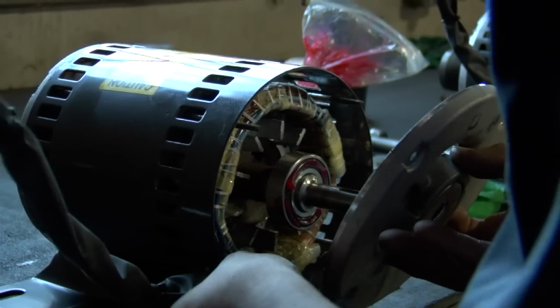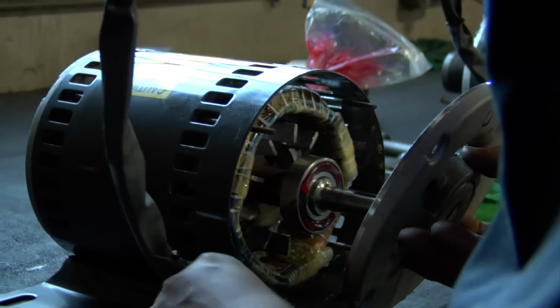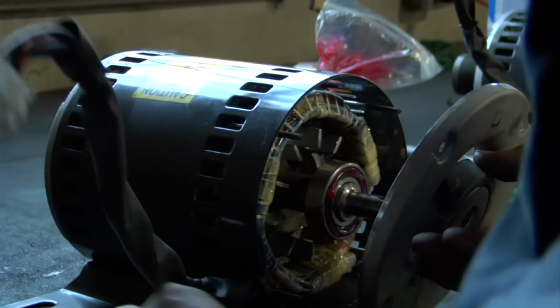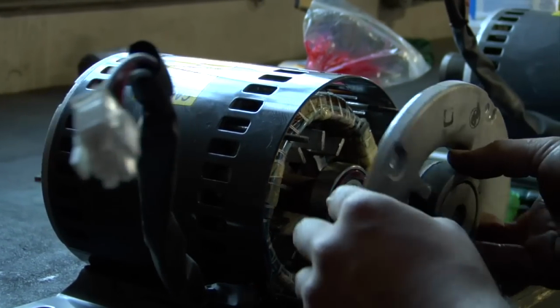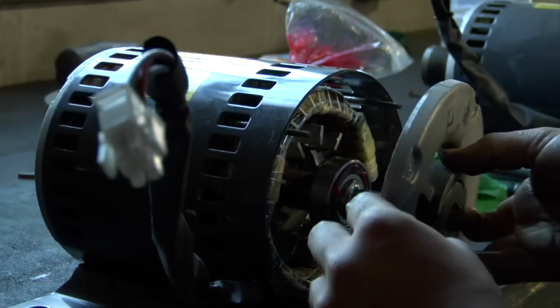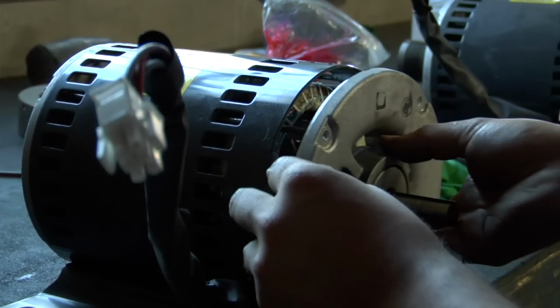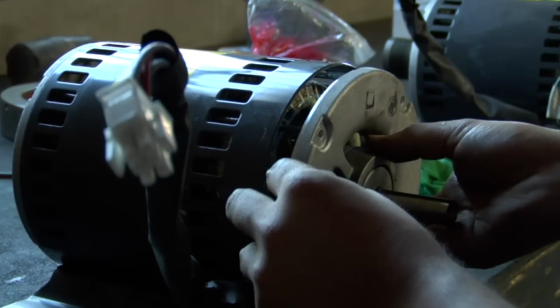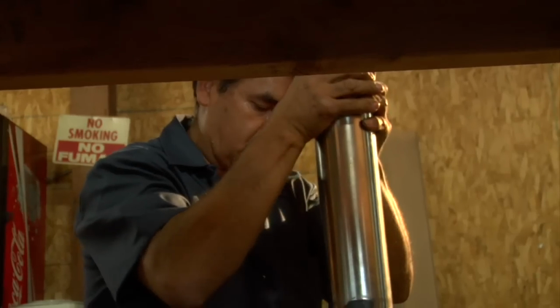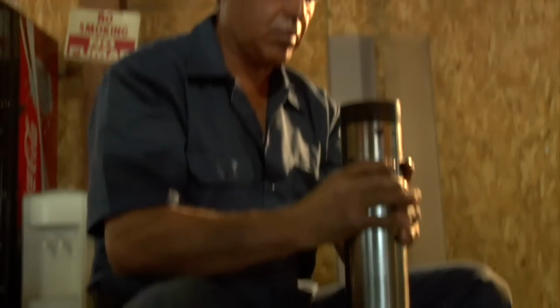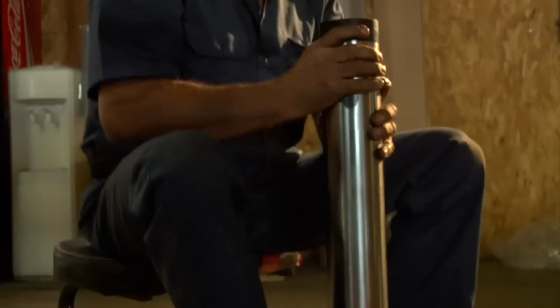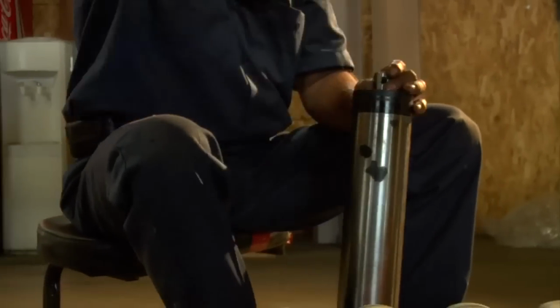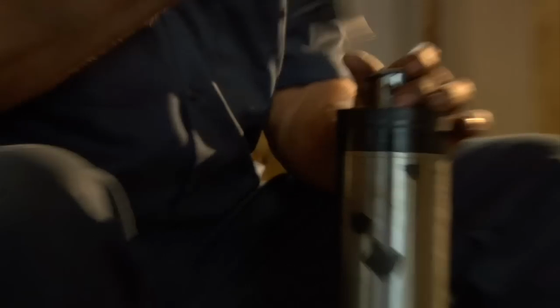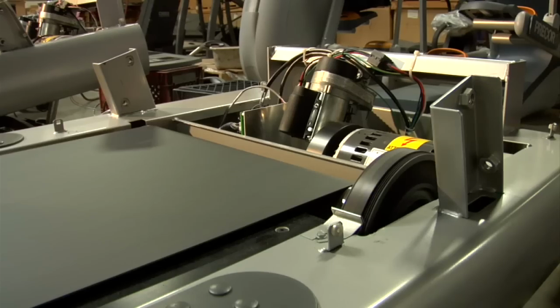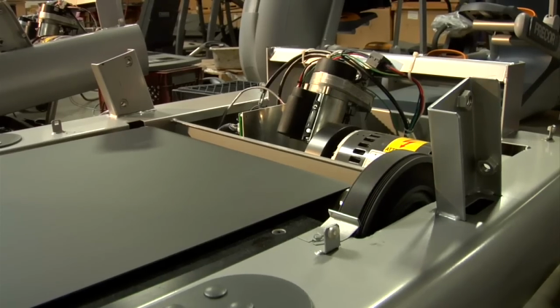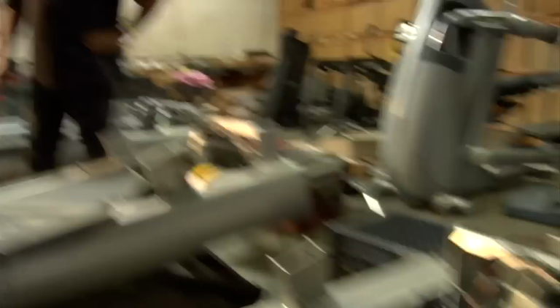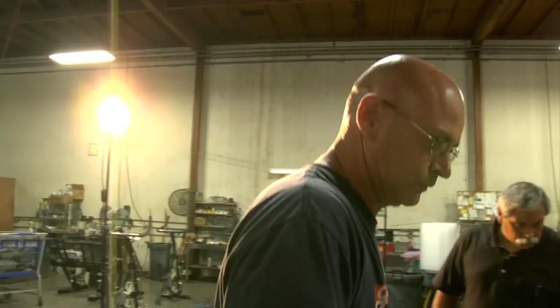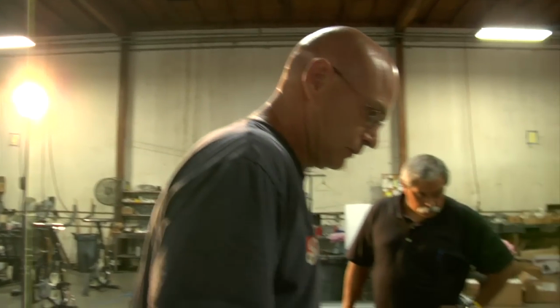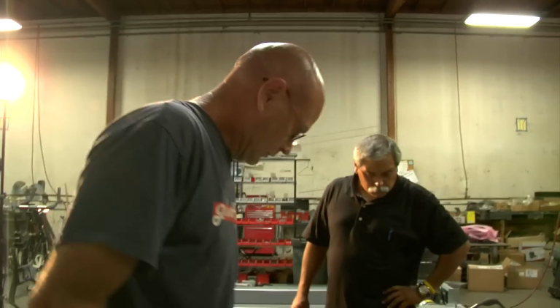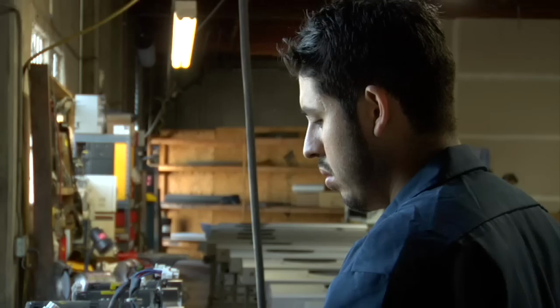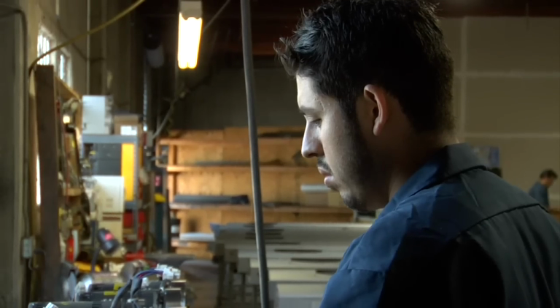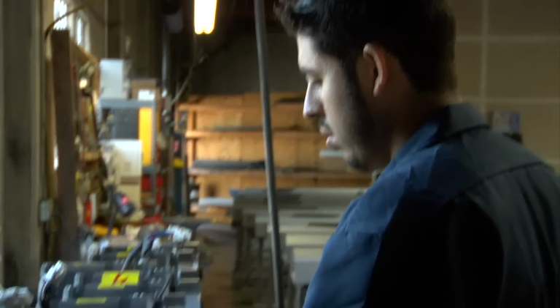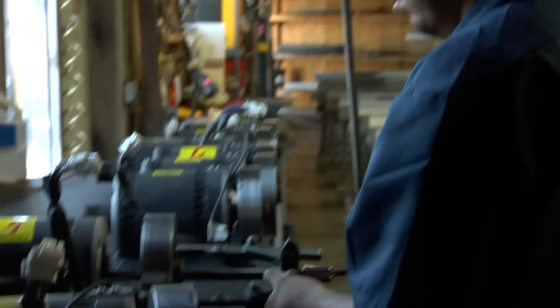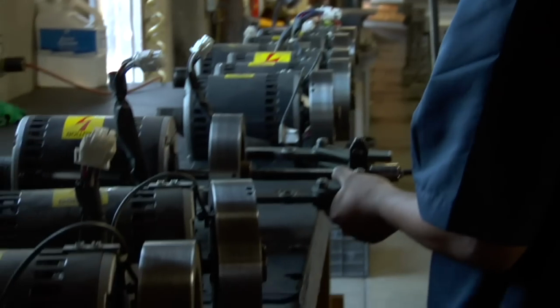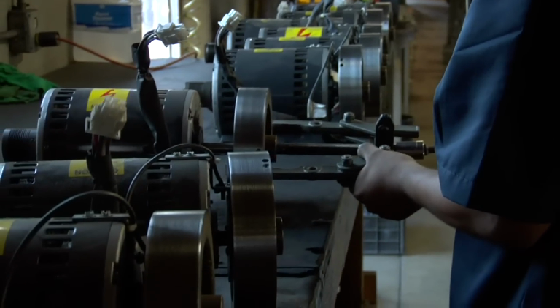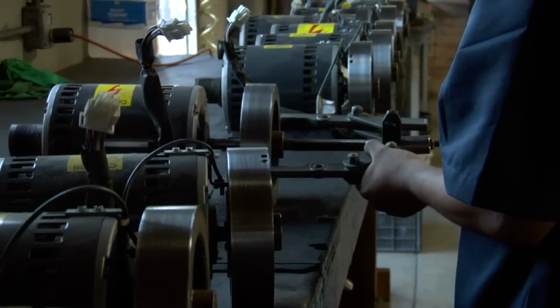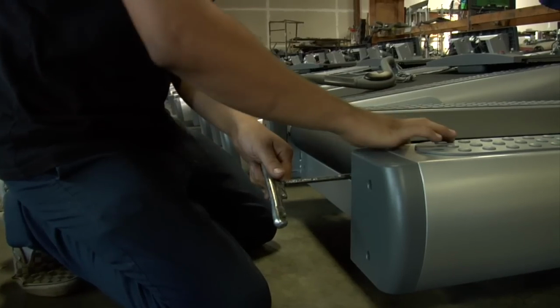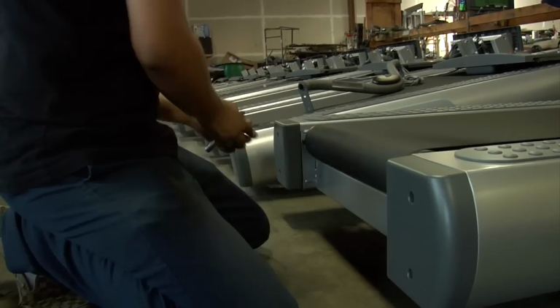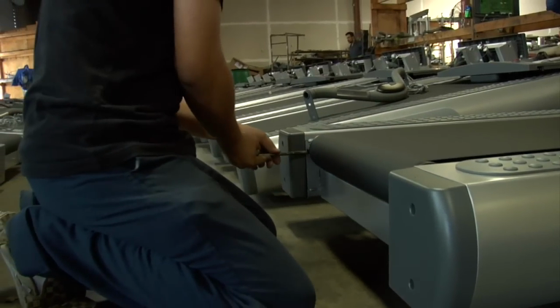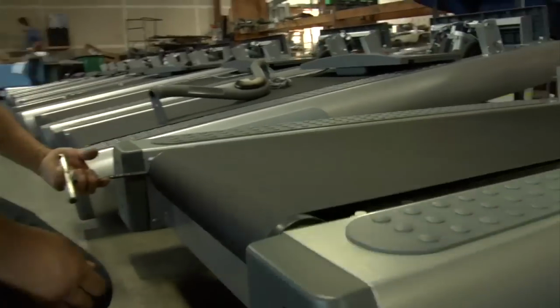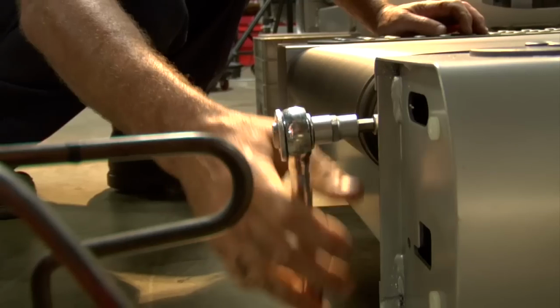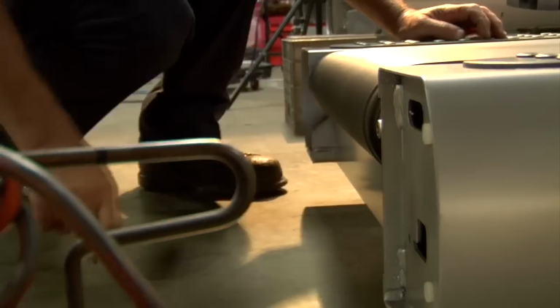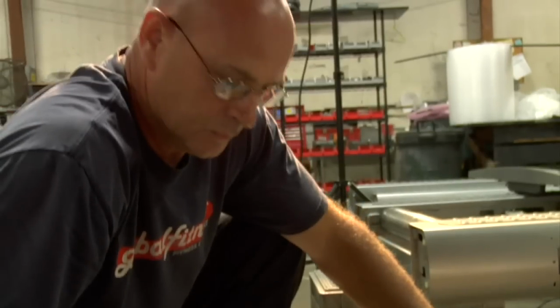We also update the computer firmware with the latest manufacturer releases. We rebuild all motors, alternators, and rollers with new bearings and critical core parts. The motors are restored to full original torque and power by replacing bearings and recoiling the armatures, ensuring perfect durability and longevity.